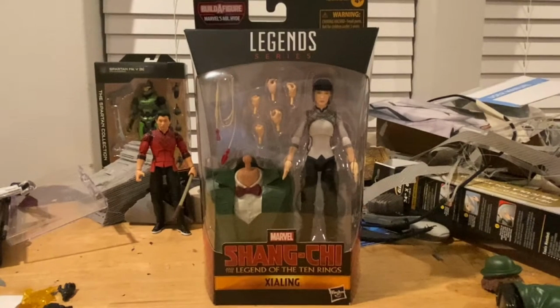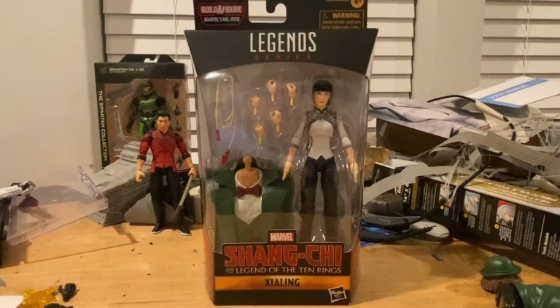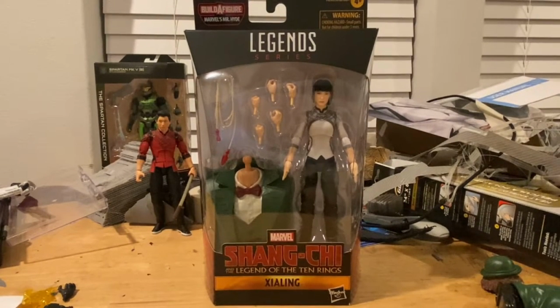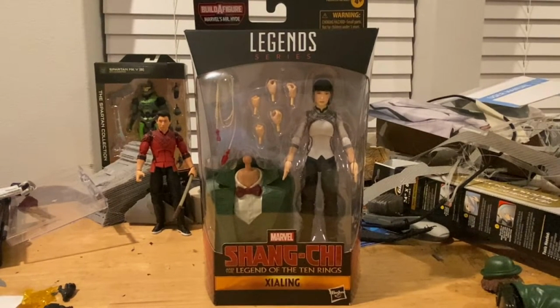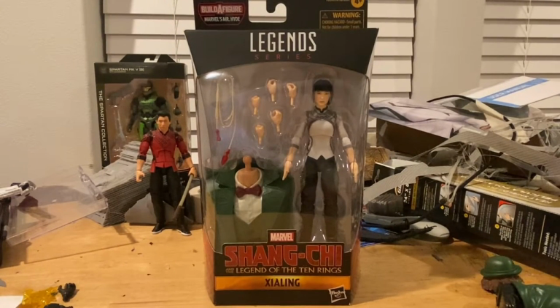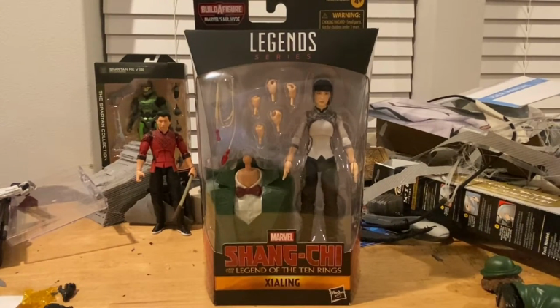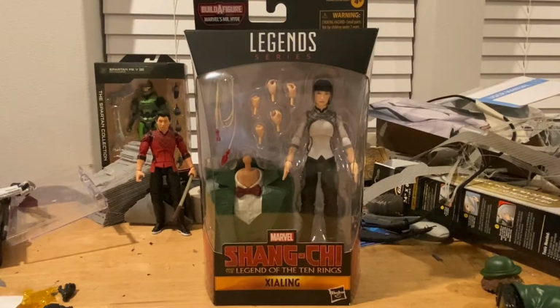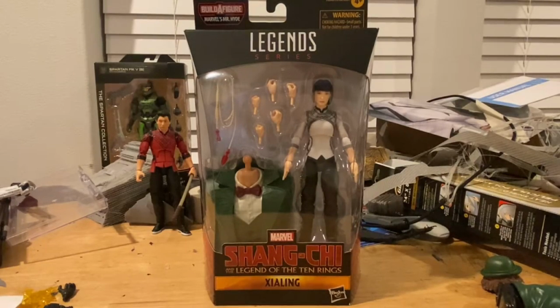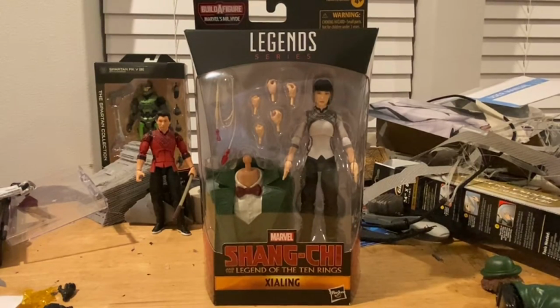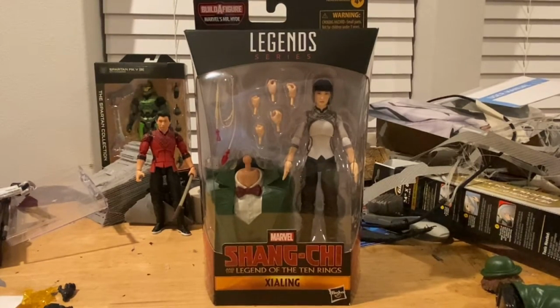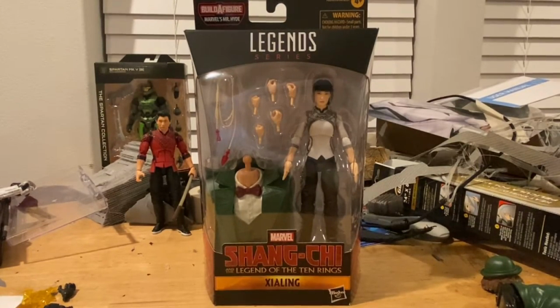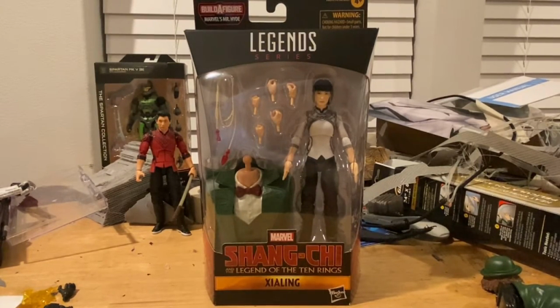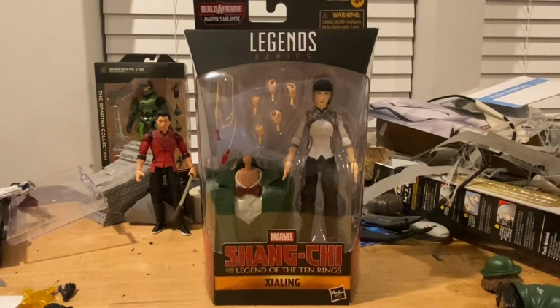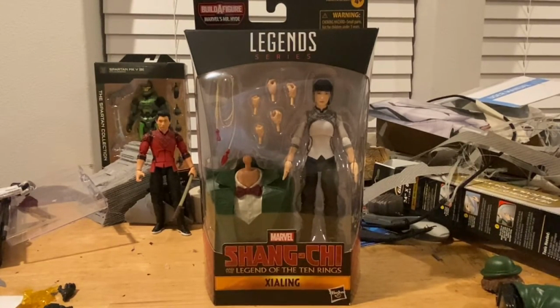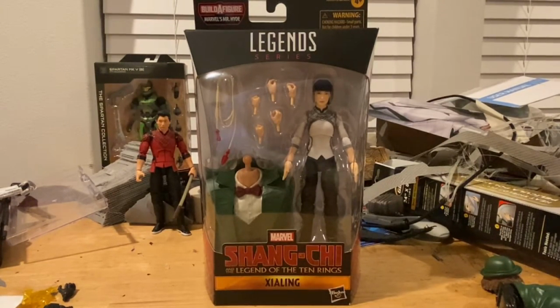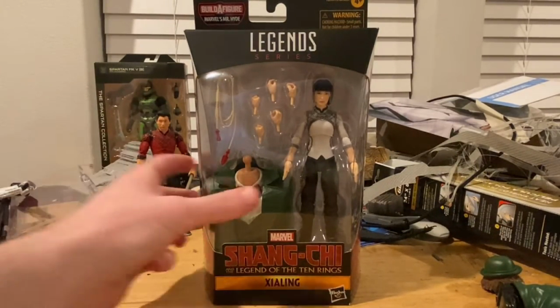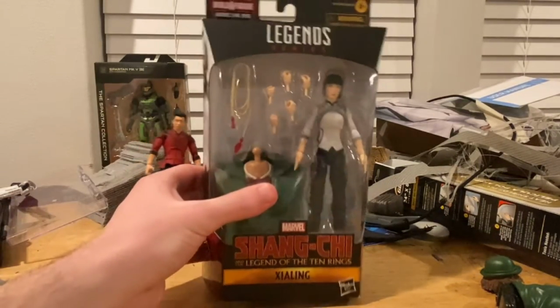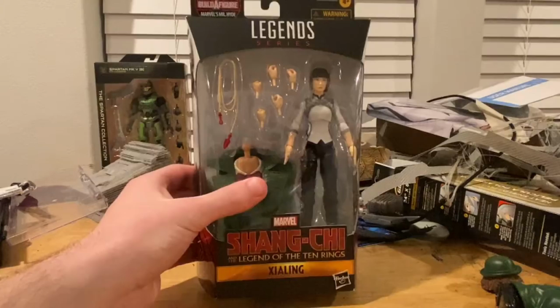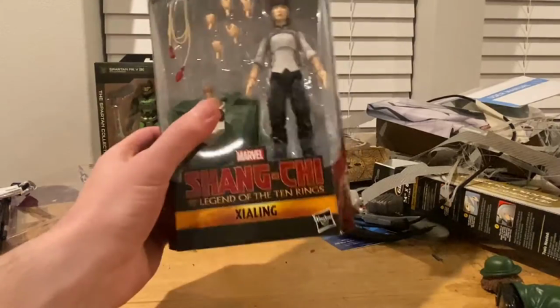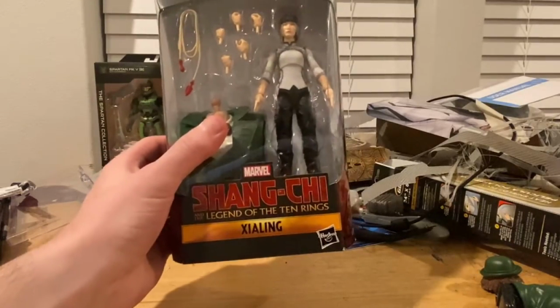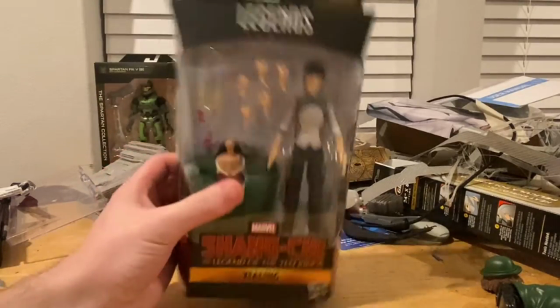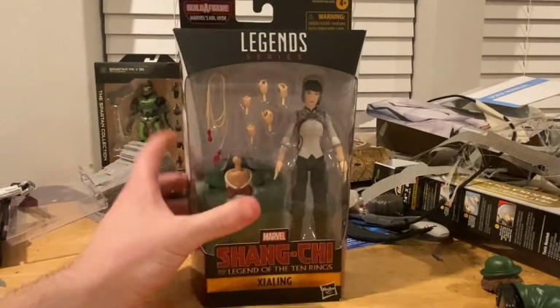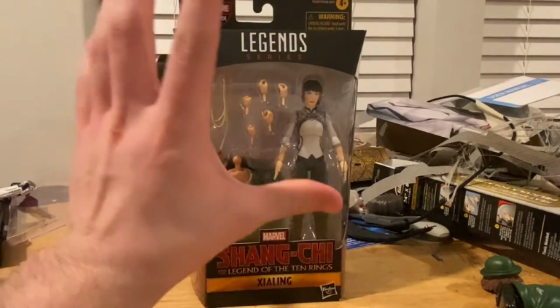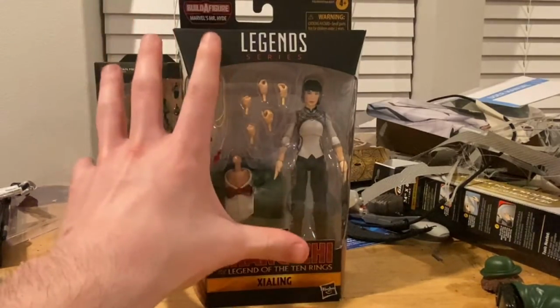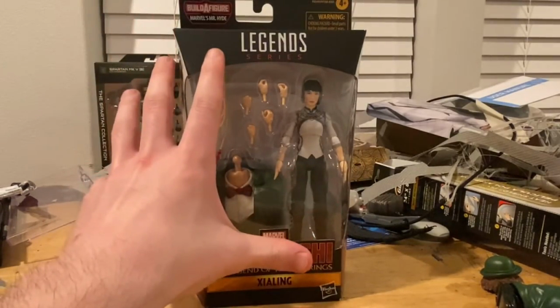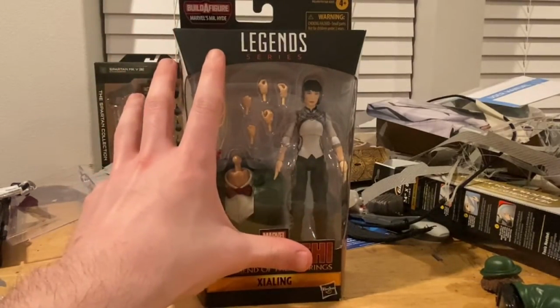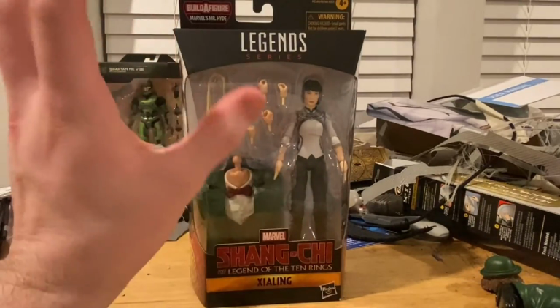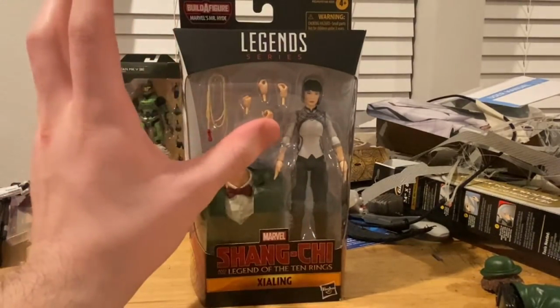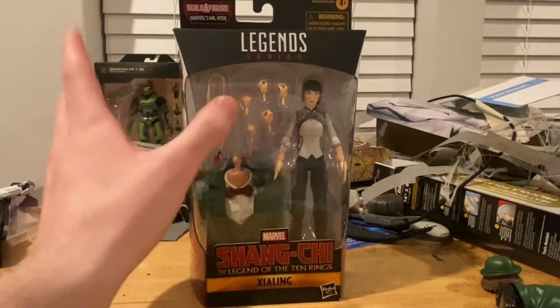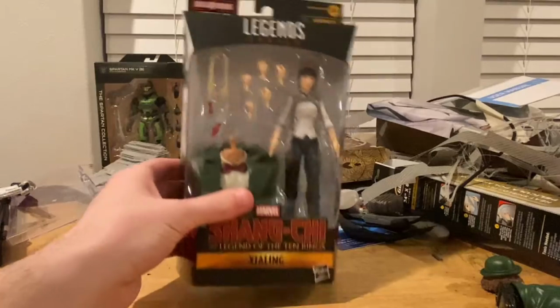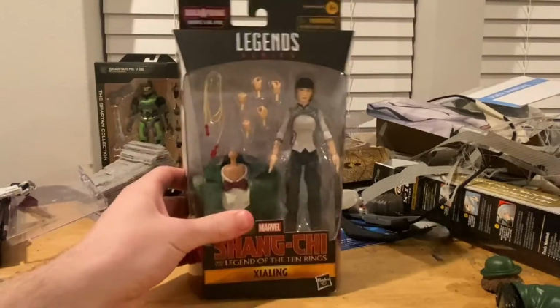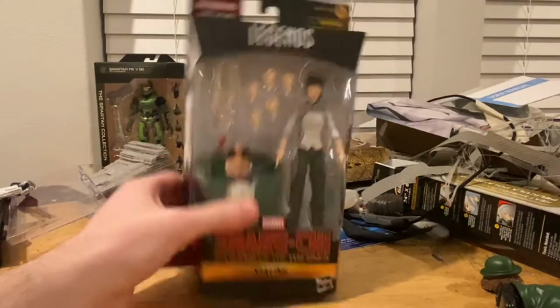Hello everyone, time to collect here with another action figure review. Here I have the Marvel Legends Shang-Chi and the Legend of the Ten Rings Xe Ling, which is Shang-Chi's sister. Here's the front for you.